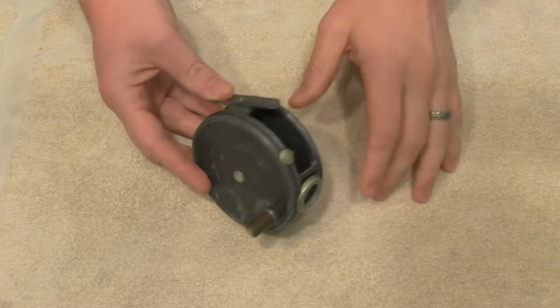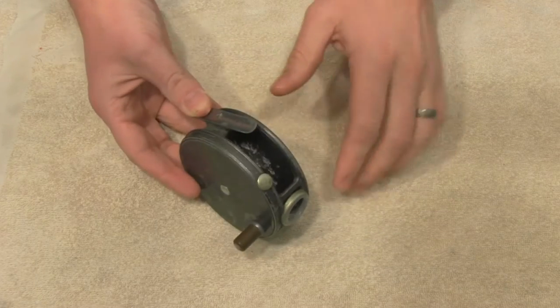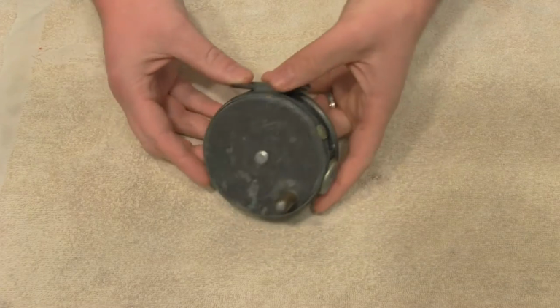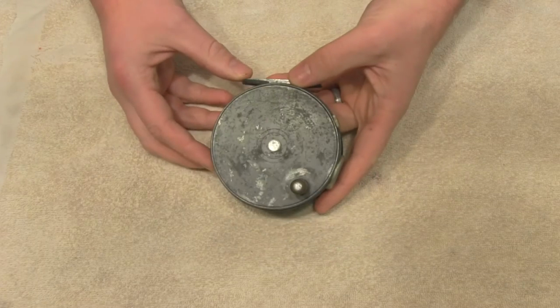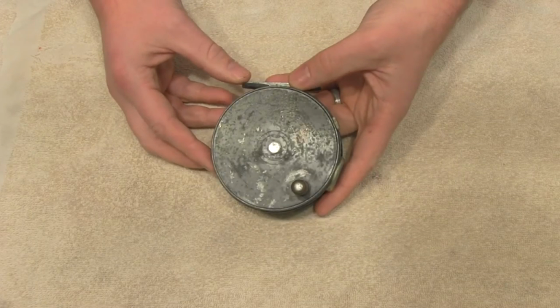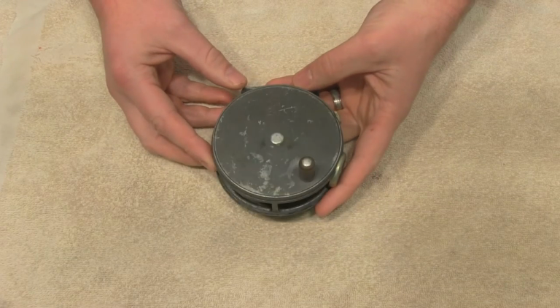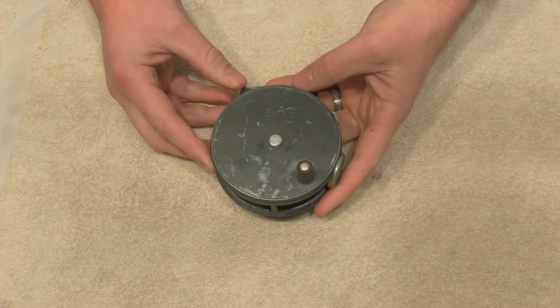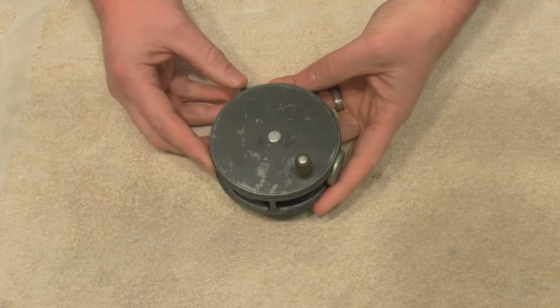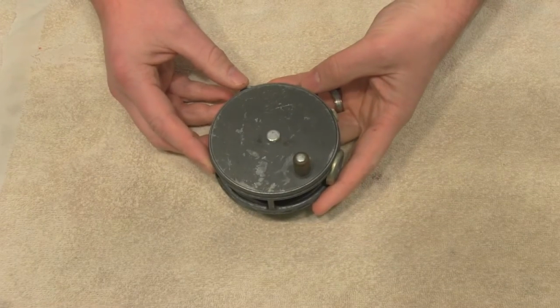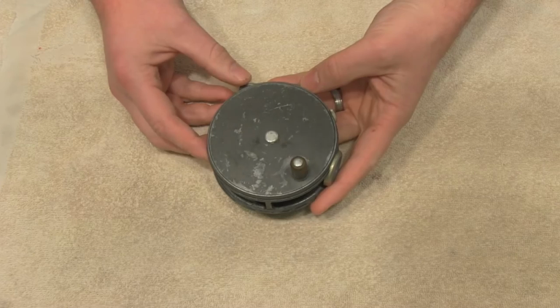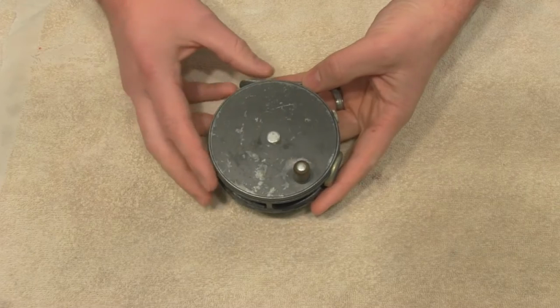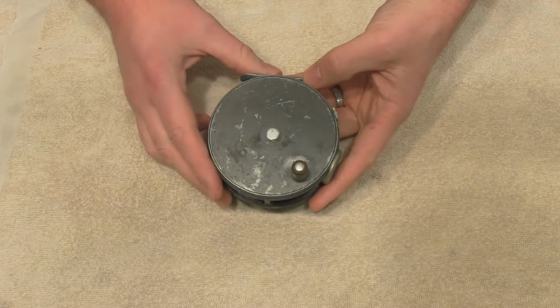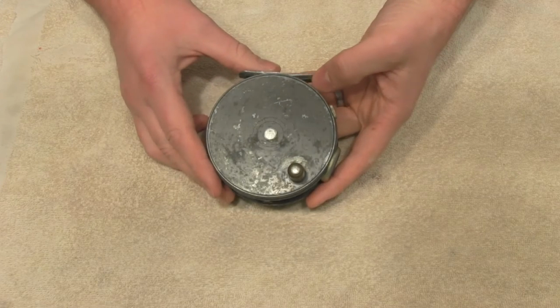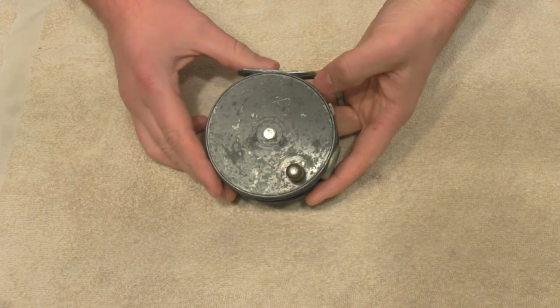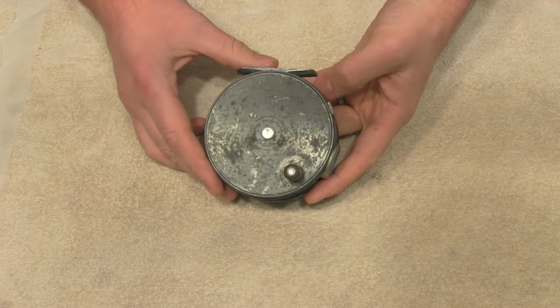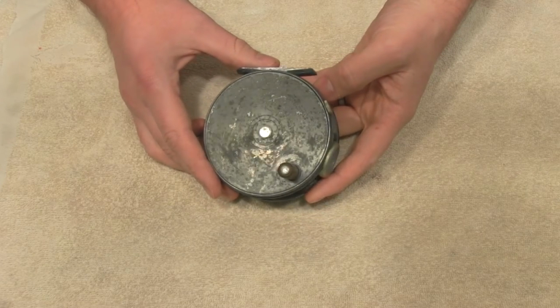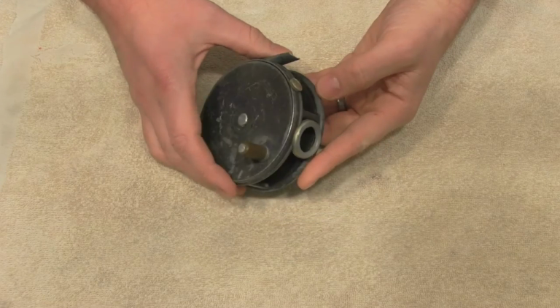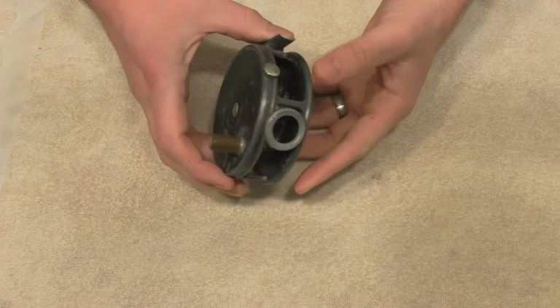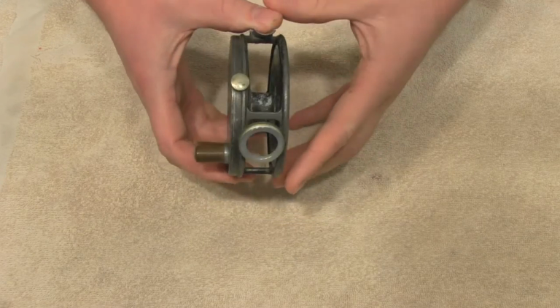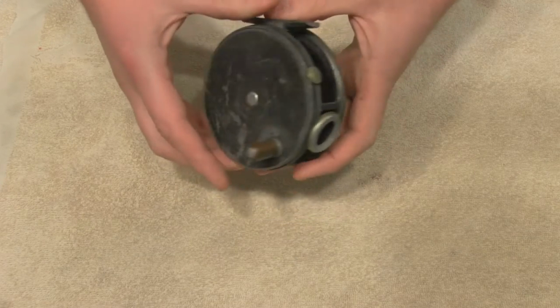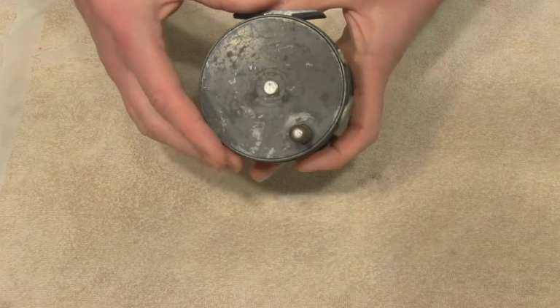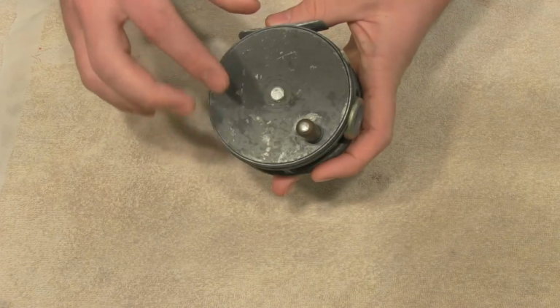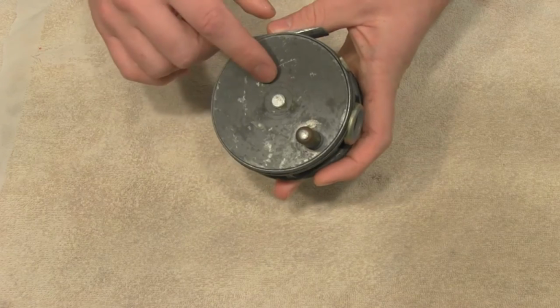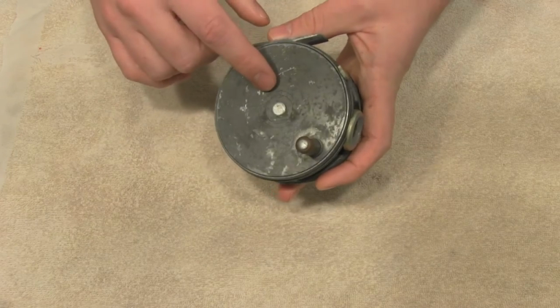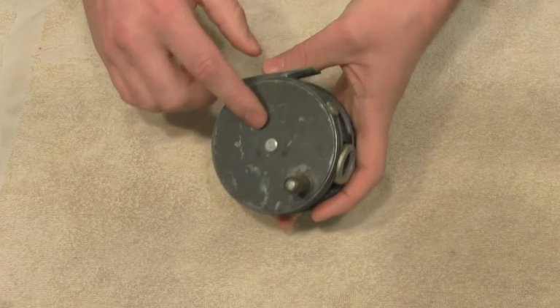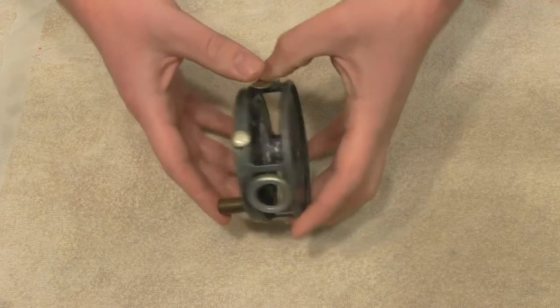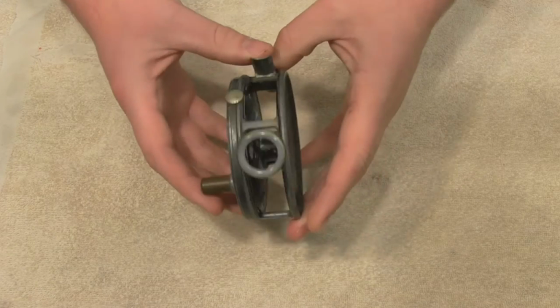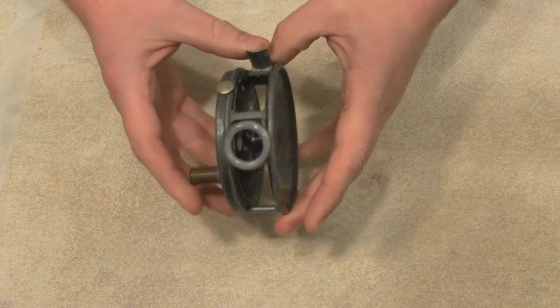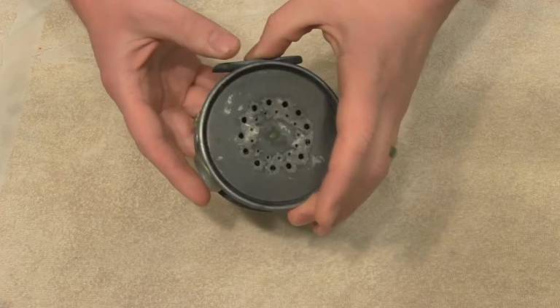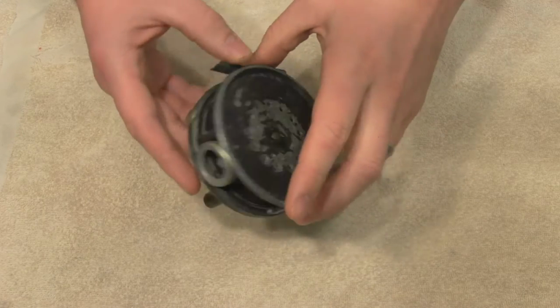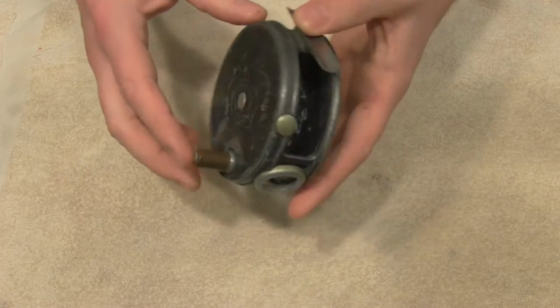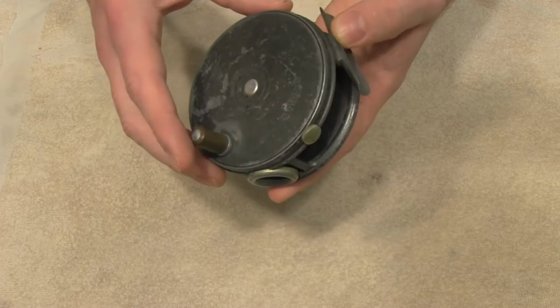What I have here is a 1950s Hardy Perfect 3 and 7/8 inch reel. This reel is an enamel painted reel. You can see it has a line guard and also has some wear to it.